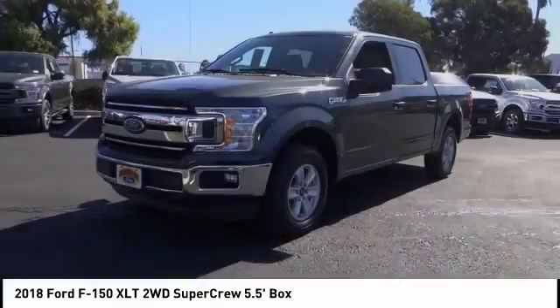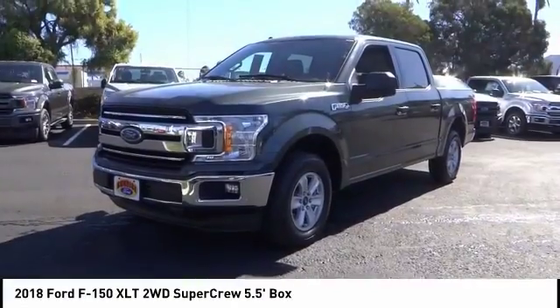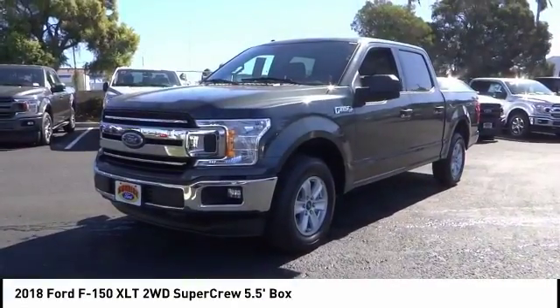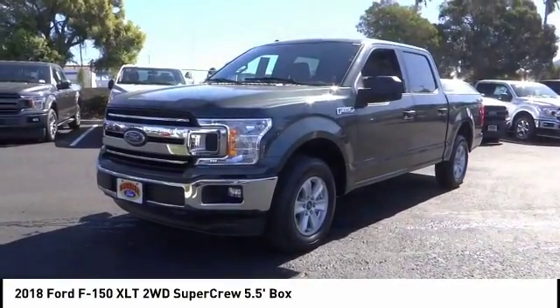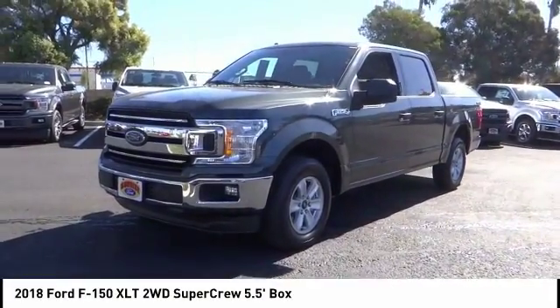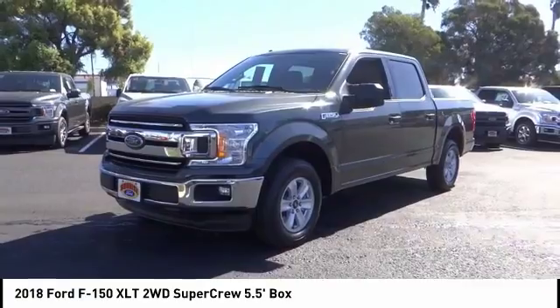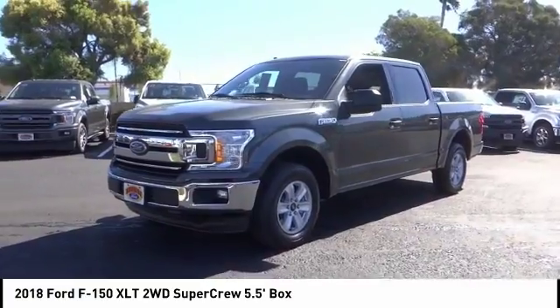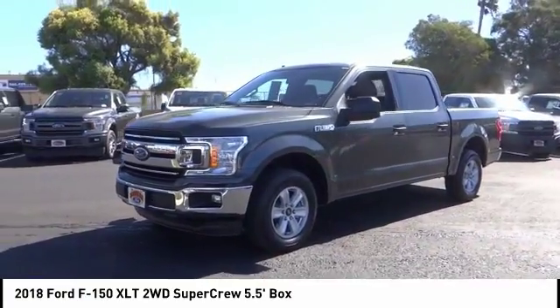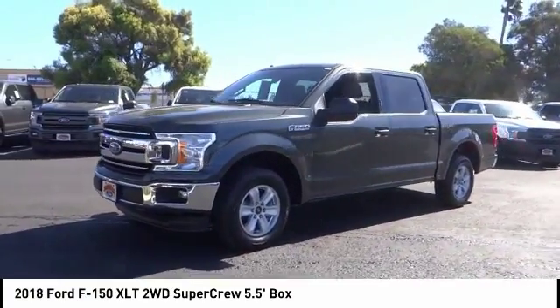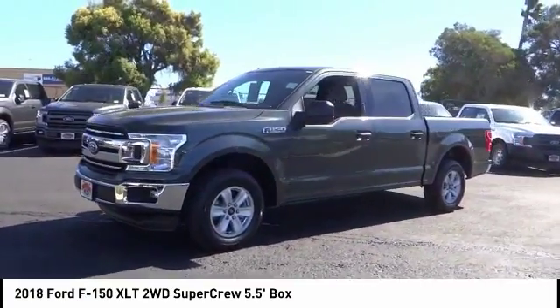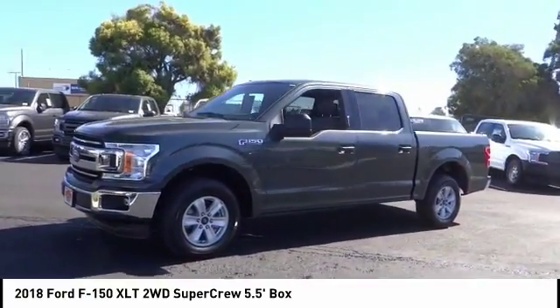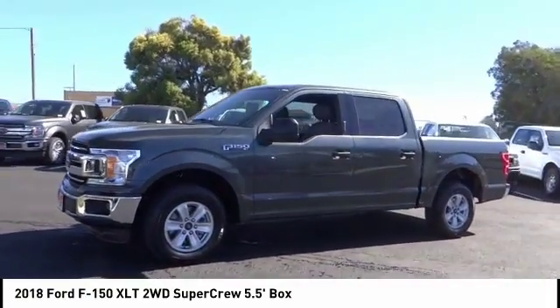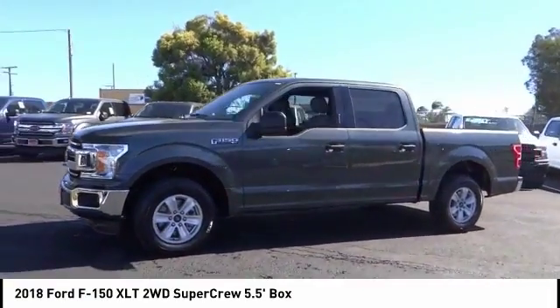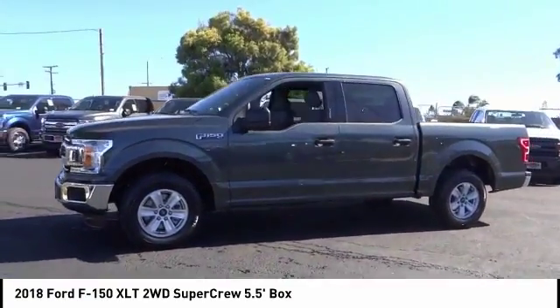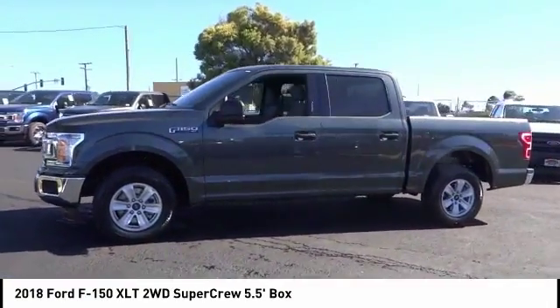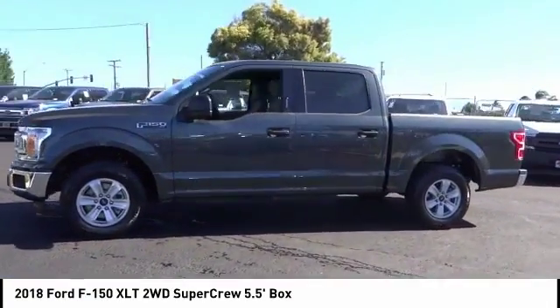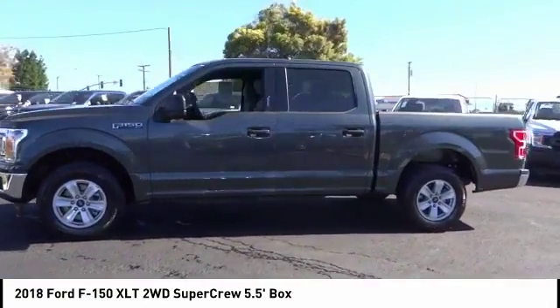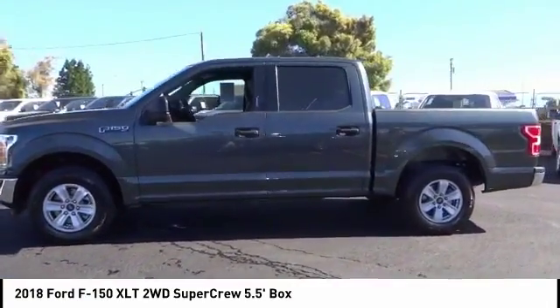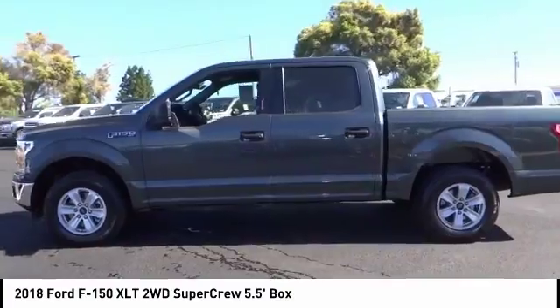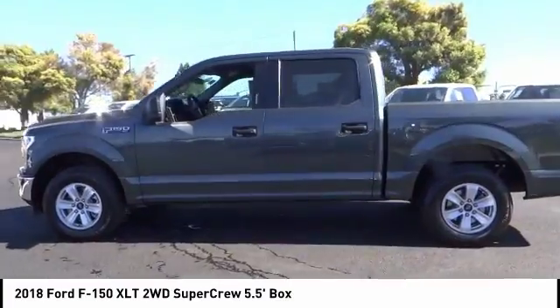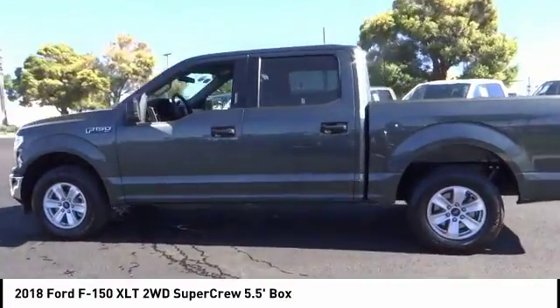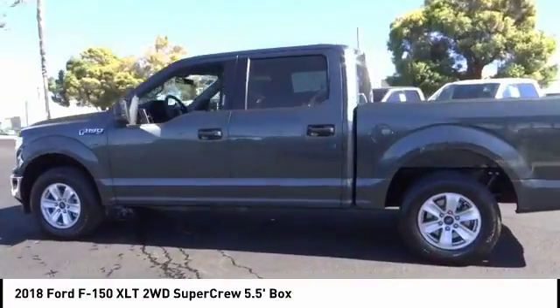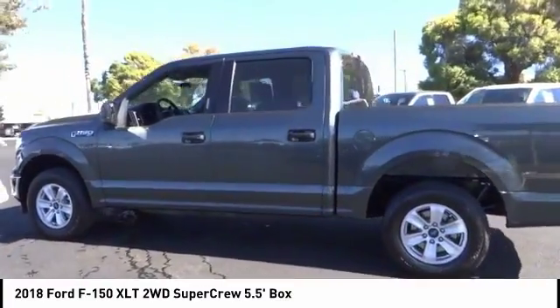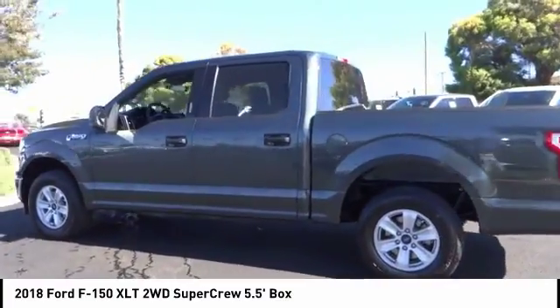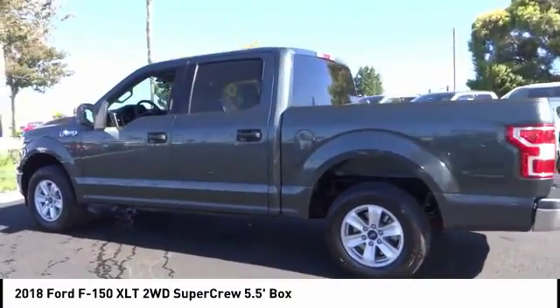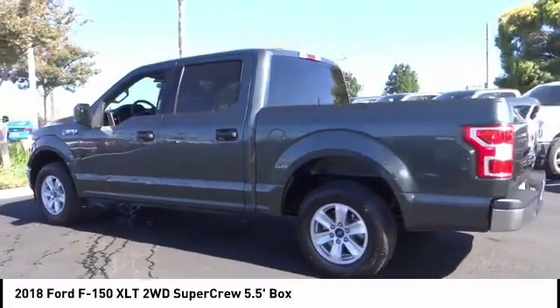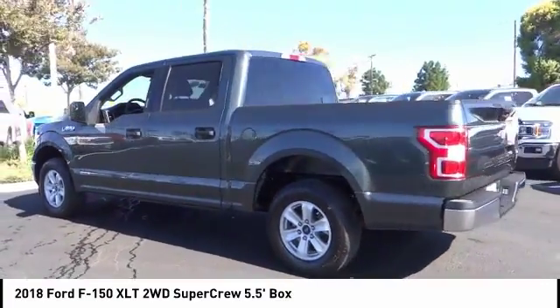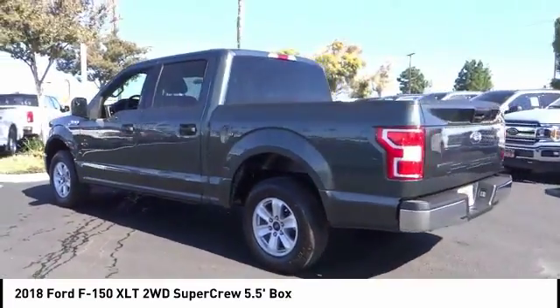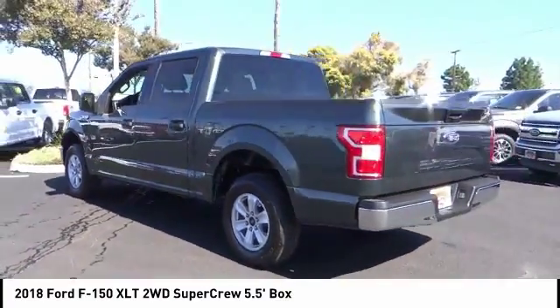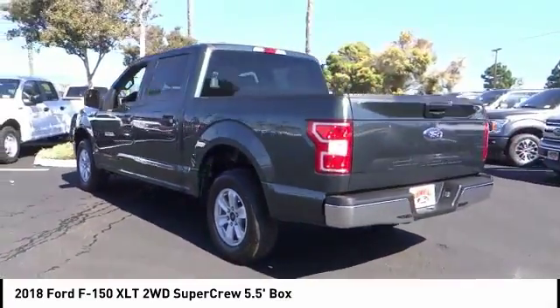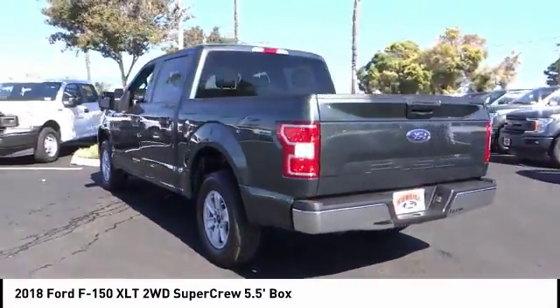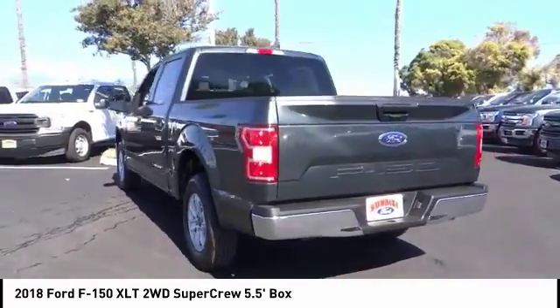You are going to love the 2018 F-150. A Ford F-150 knows how to handle any situation. It's built to follow orders, no whining, and is priced below $30,000.